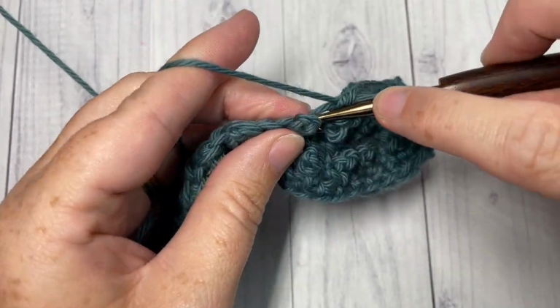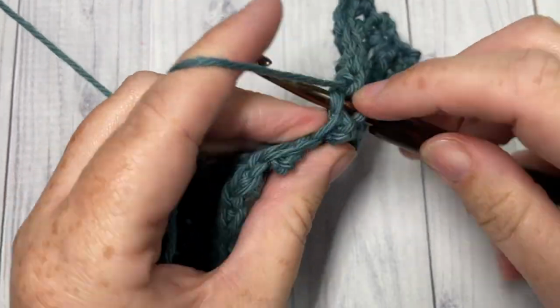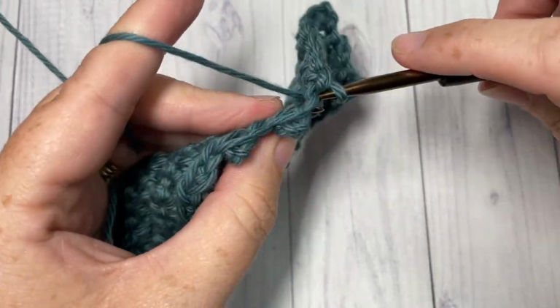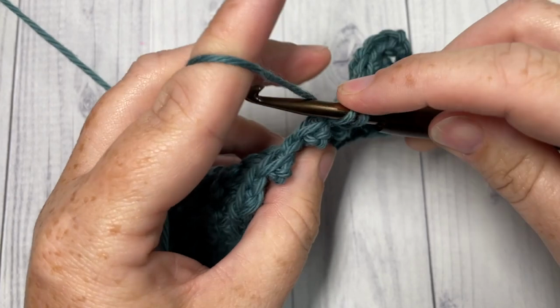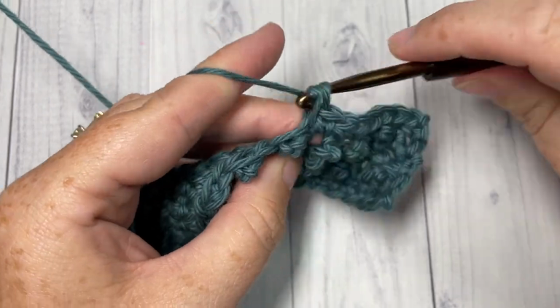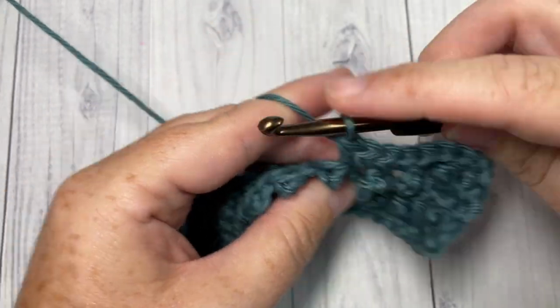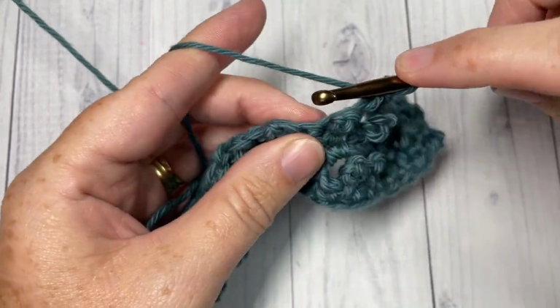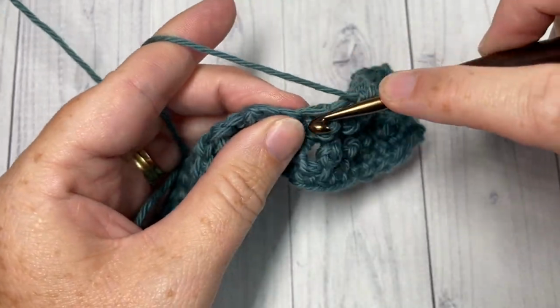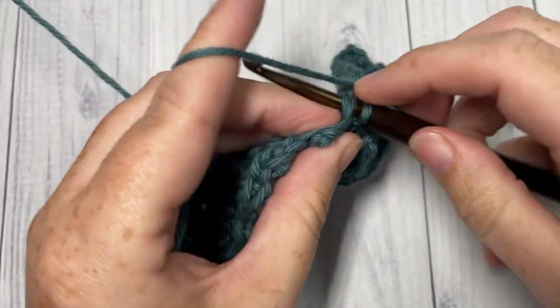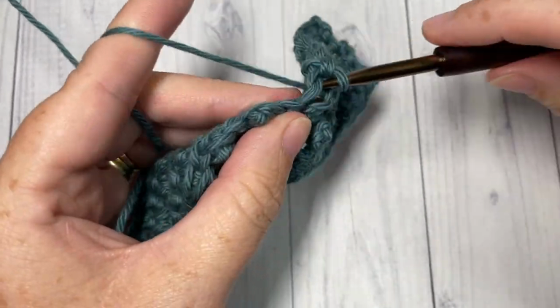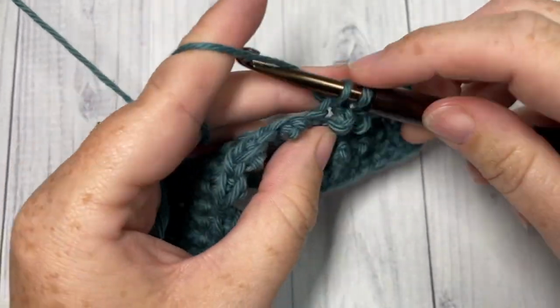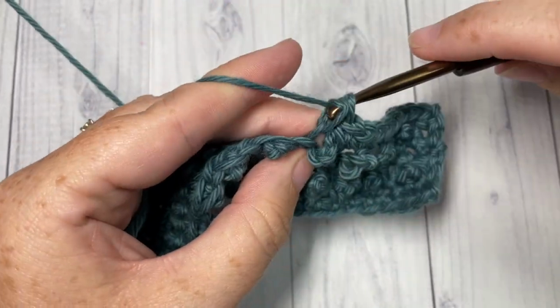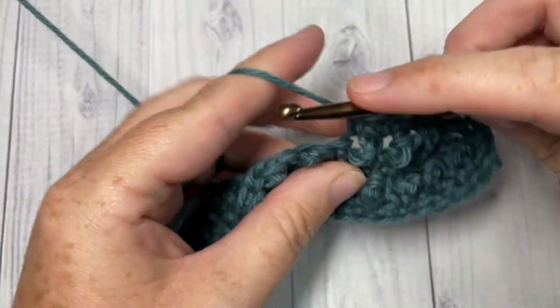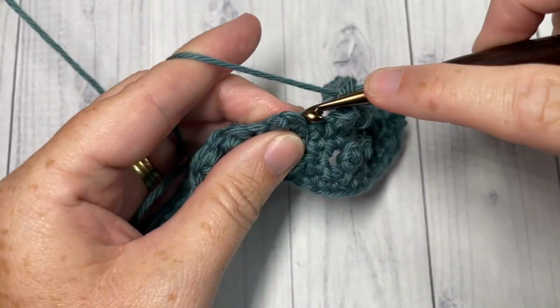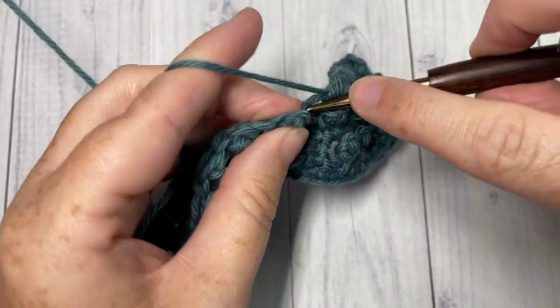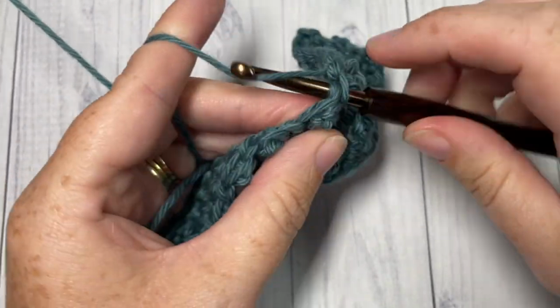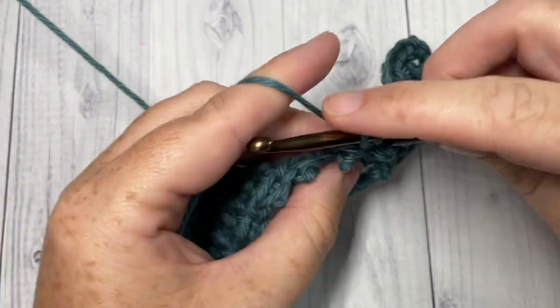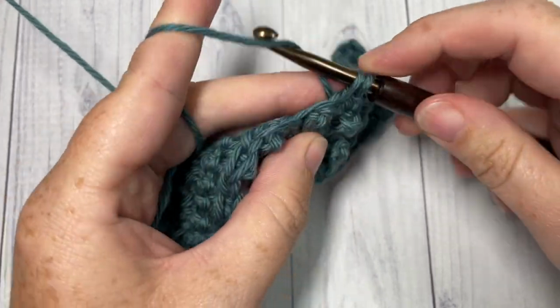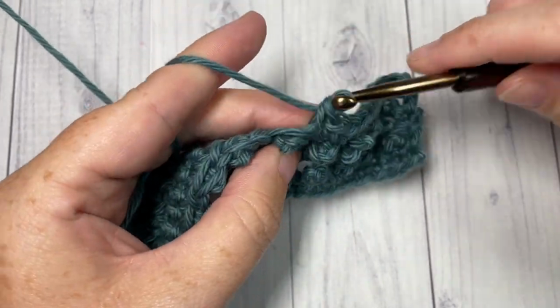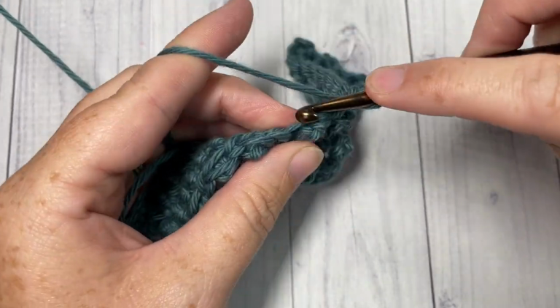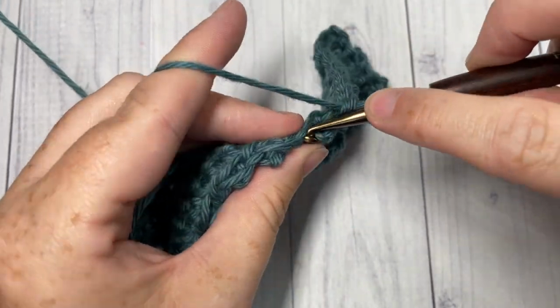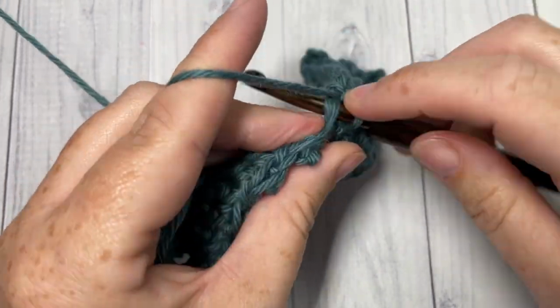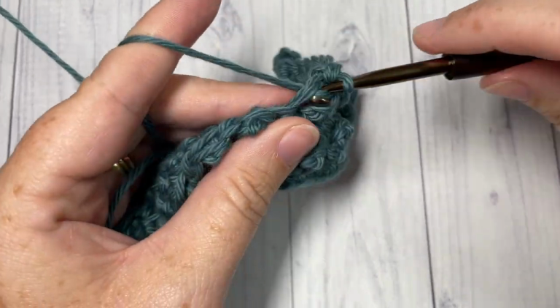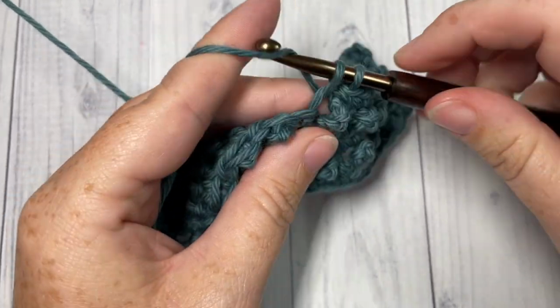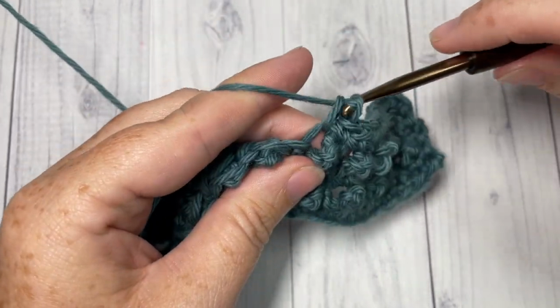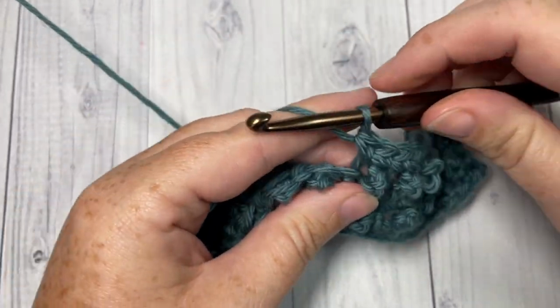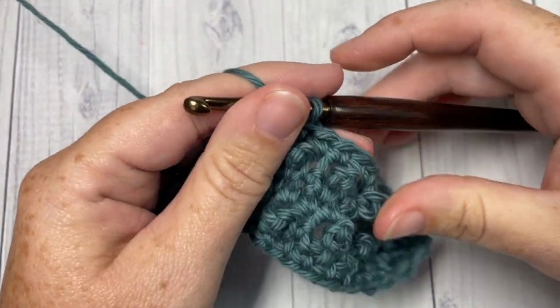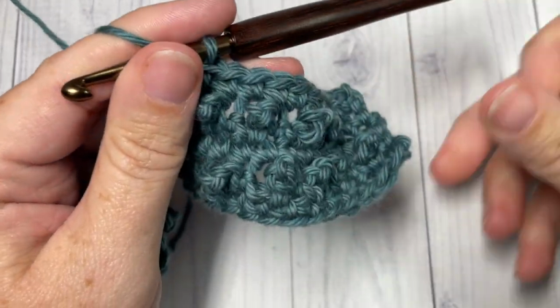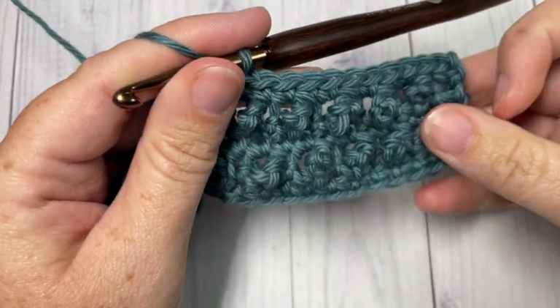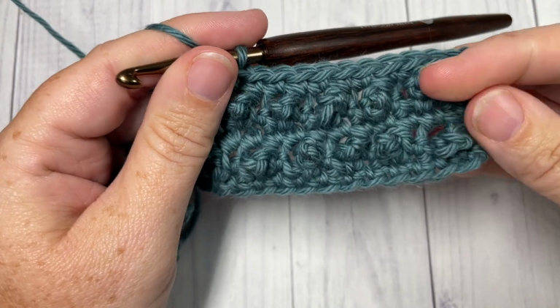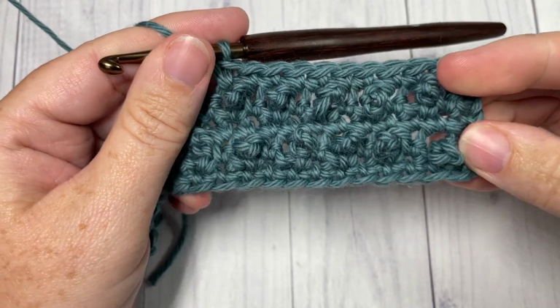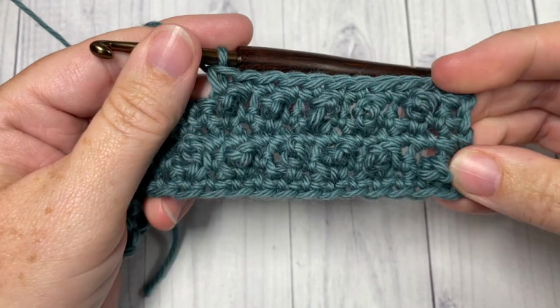Thank you so much for joining me. I invite you to subscribe, say hello down in the comments, and I look forward to seeing you again soon. Until then, happy crocheting — bye!